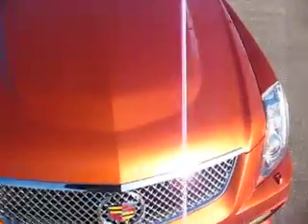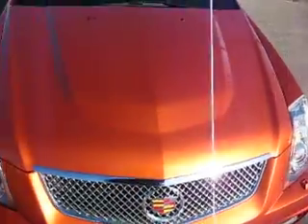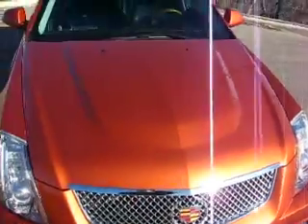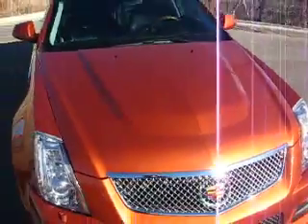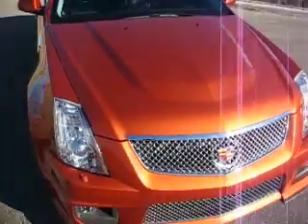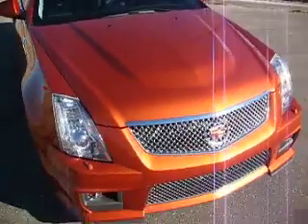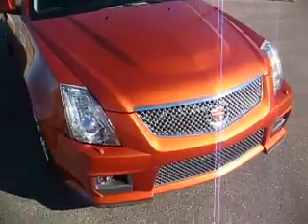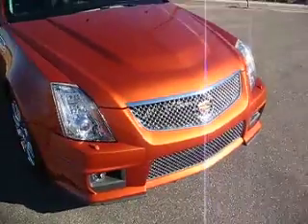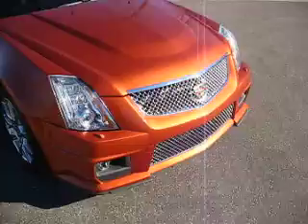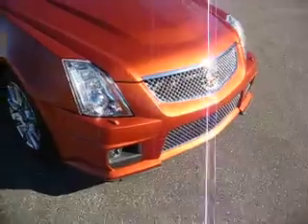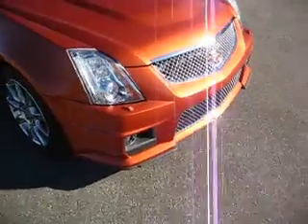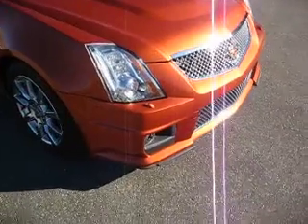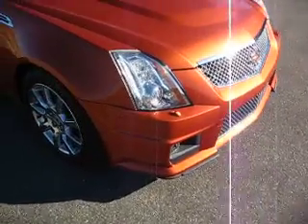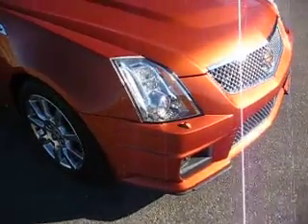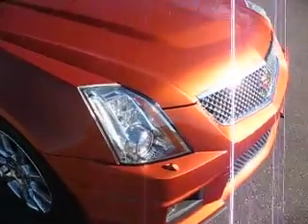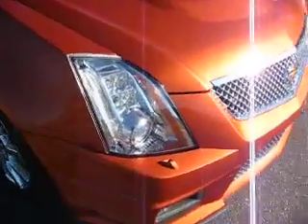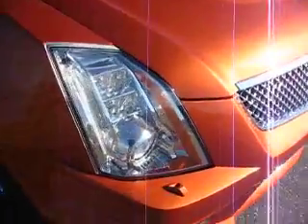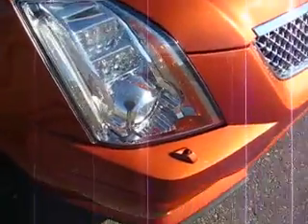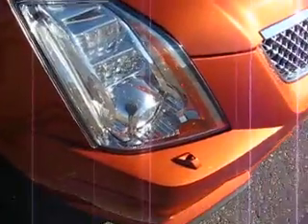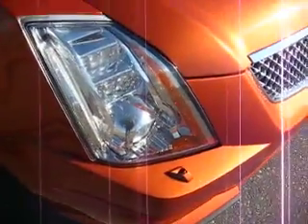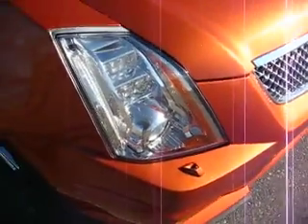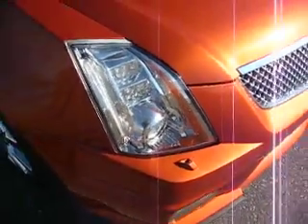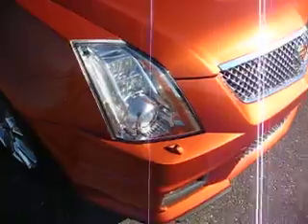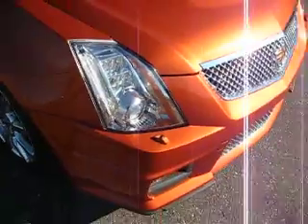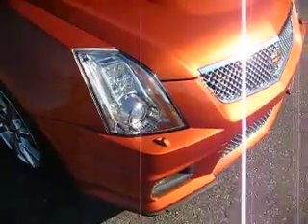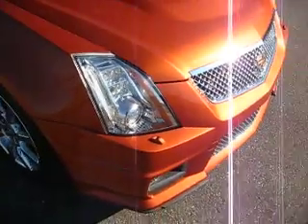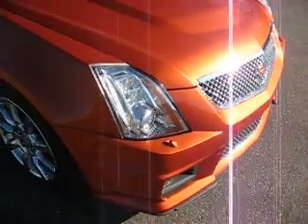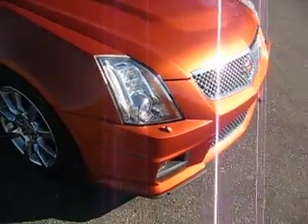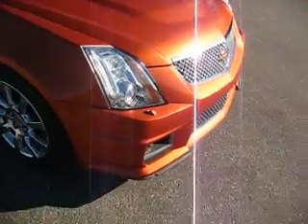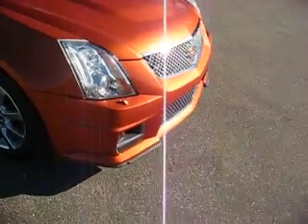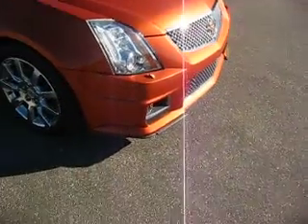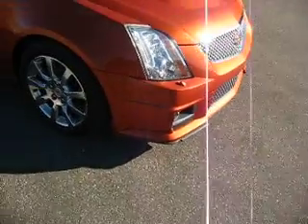The hood shuts nice. It does have the V-hood. It also has the headlights that turn as you go around the corners — they turn with the steering wheel. They're the HID headlights.